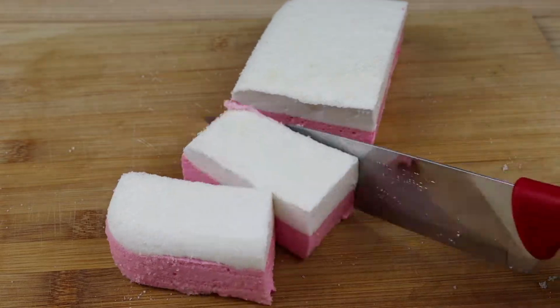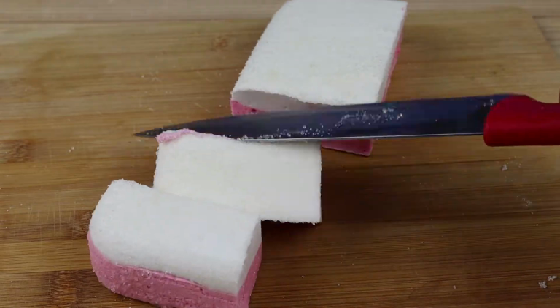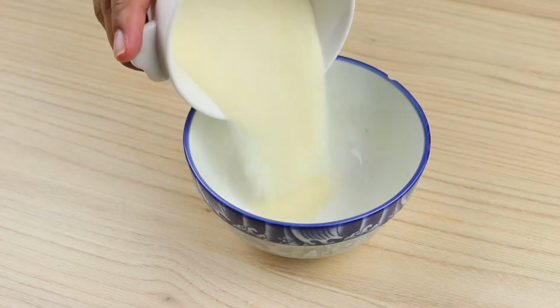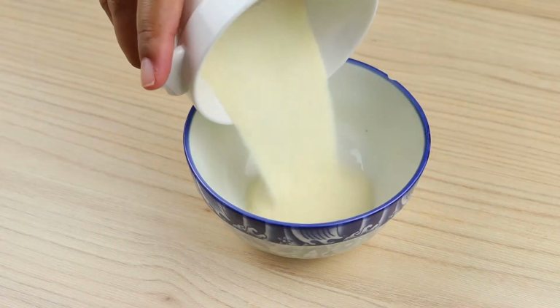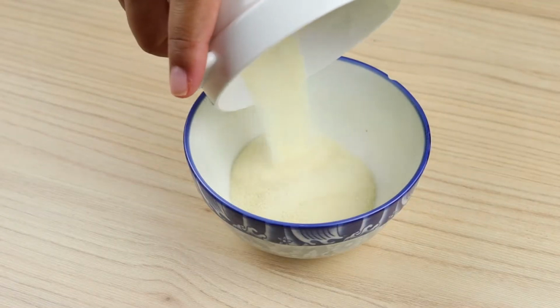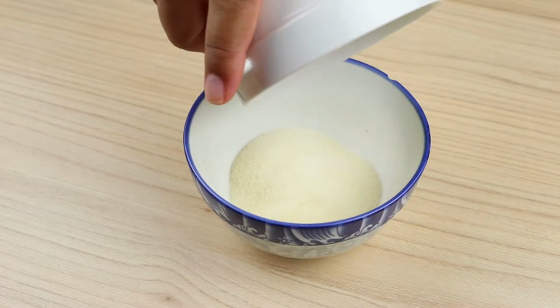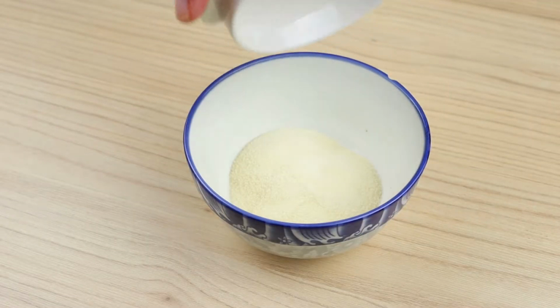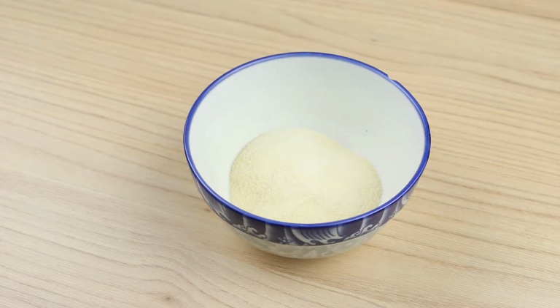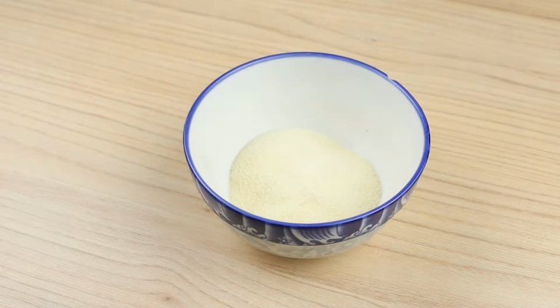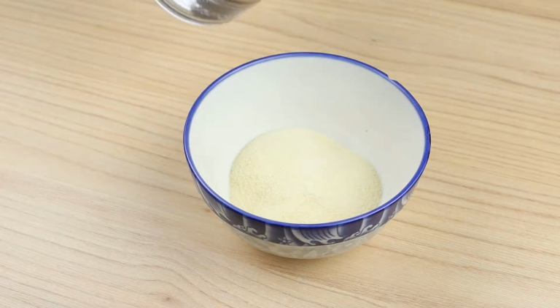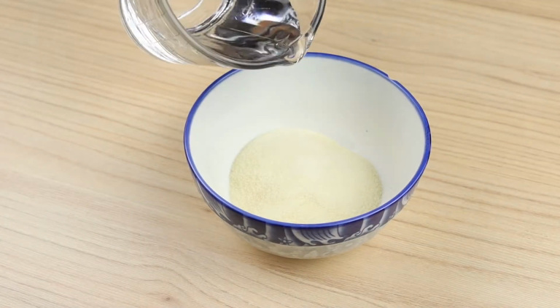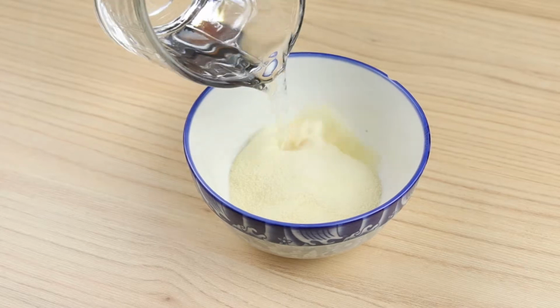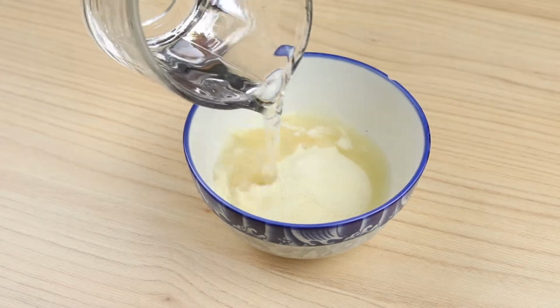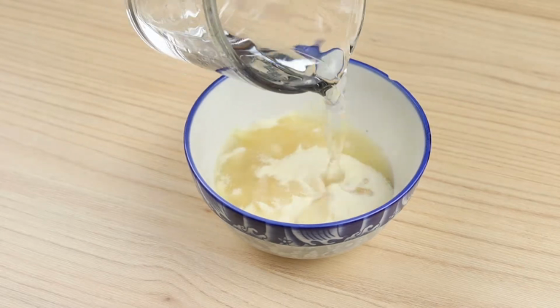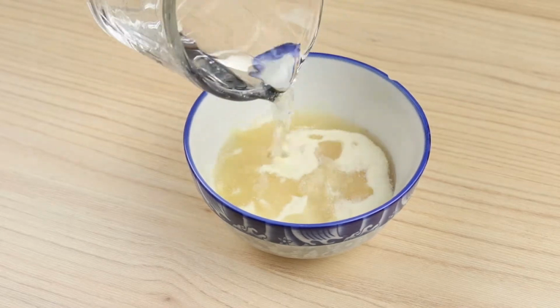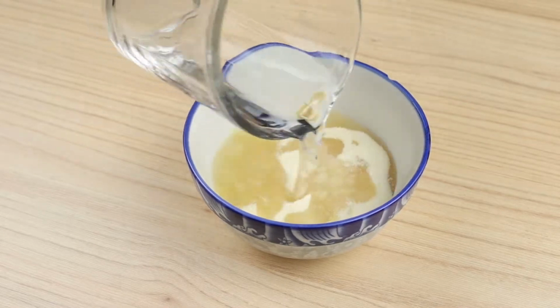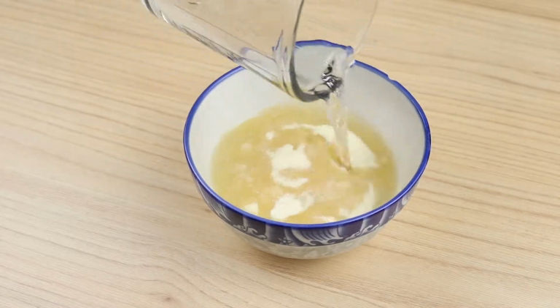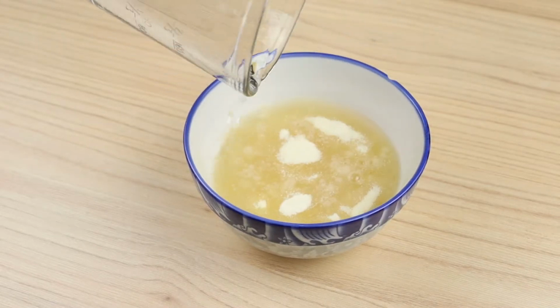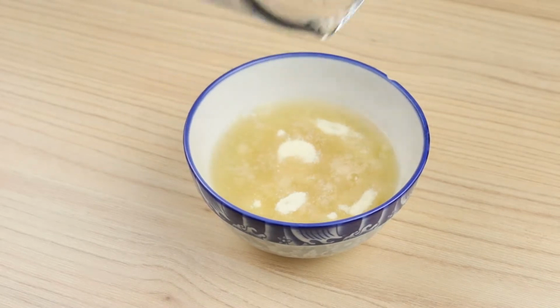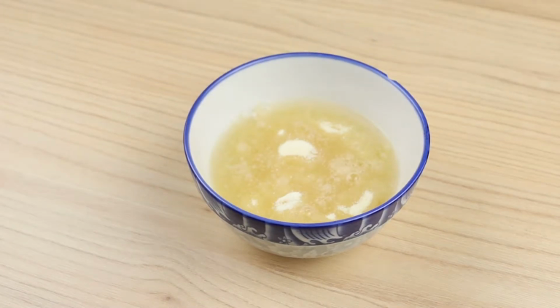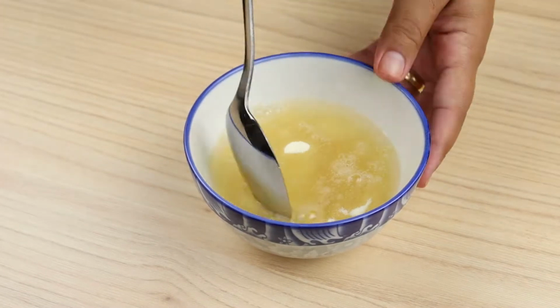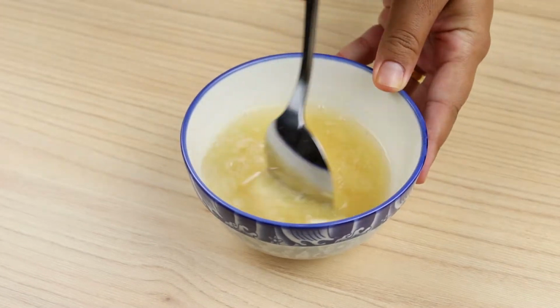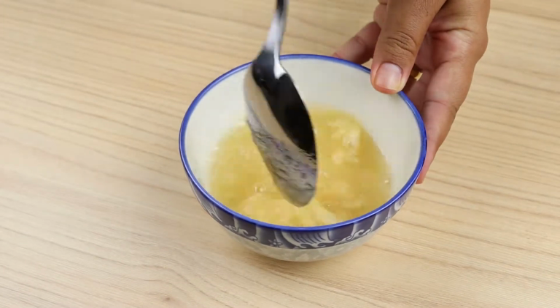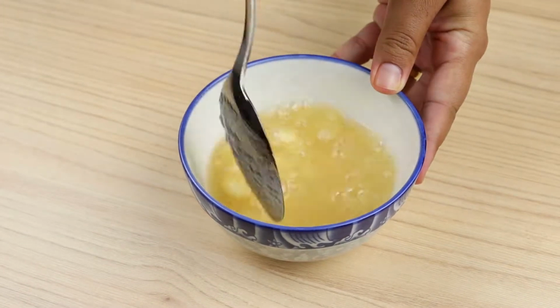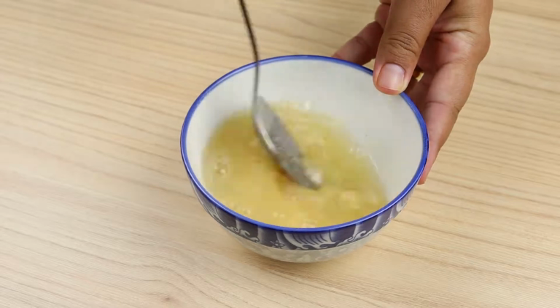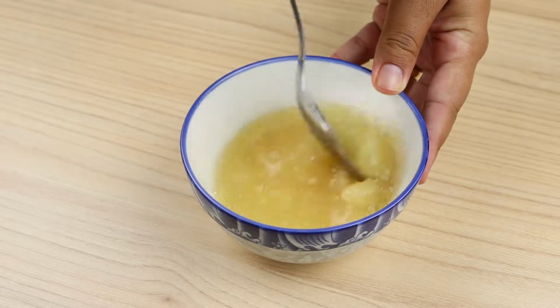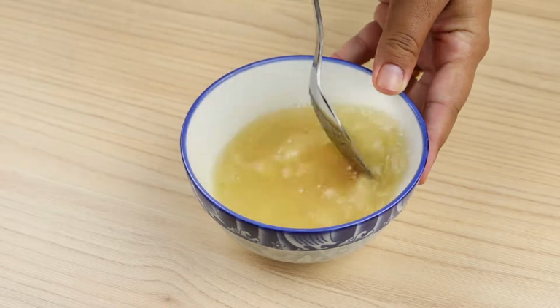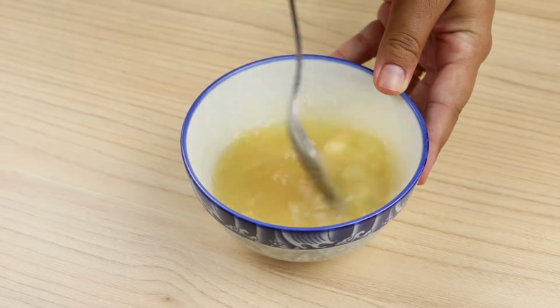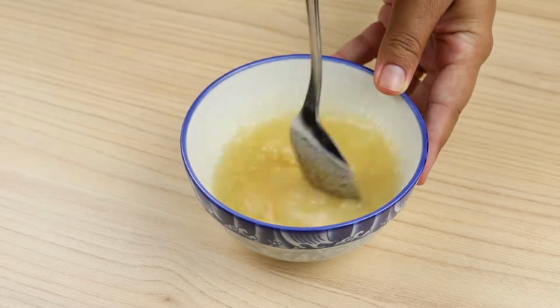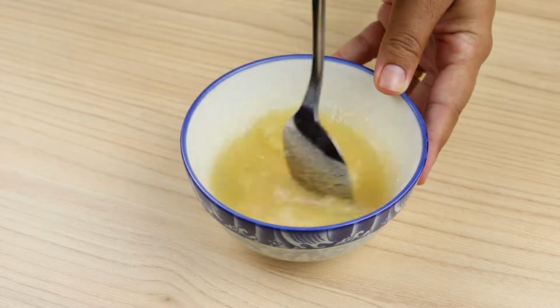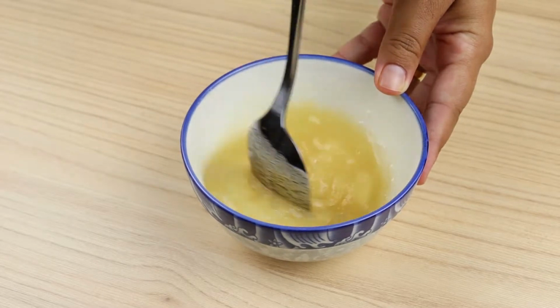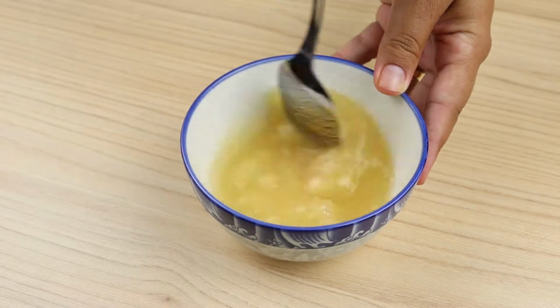In a bowl, I'm going to add 30 grams of colorless gelatin, 120 milliliters of water, and I will mix well. I'll reserve and let the gelatin hydrate.